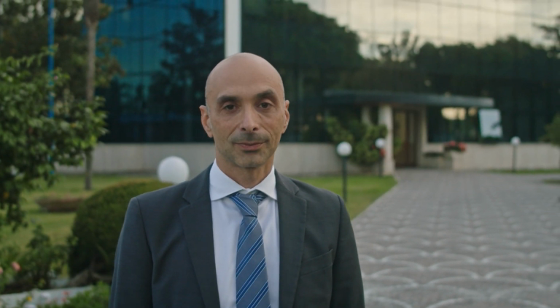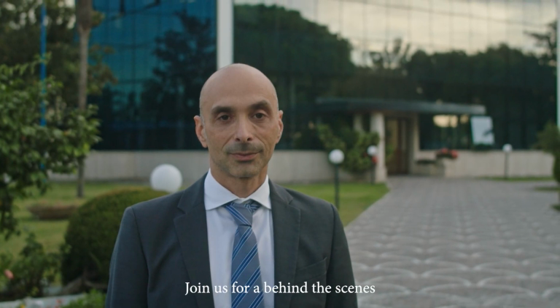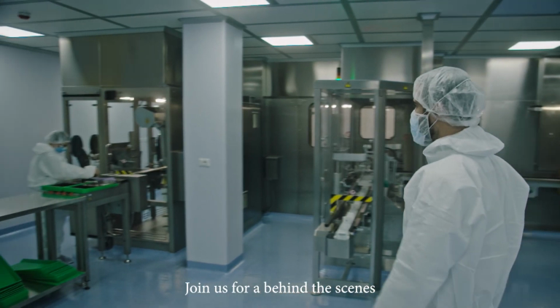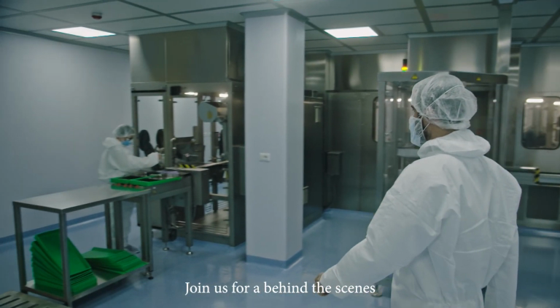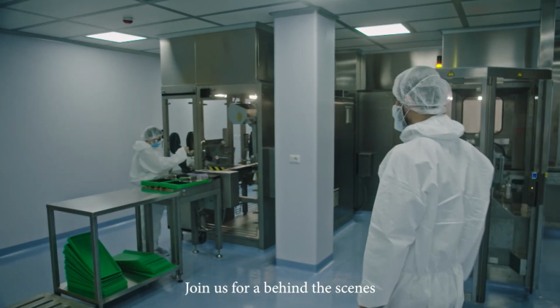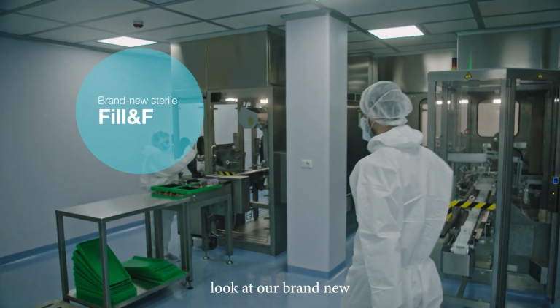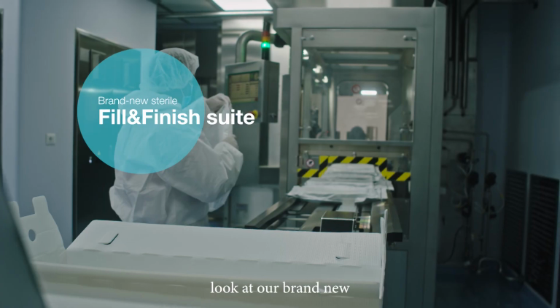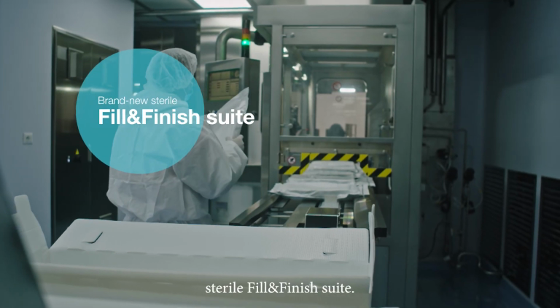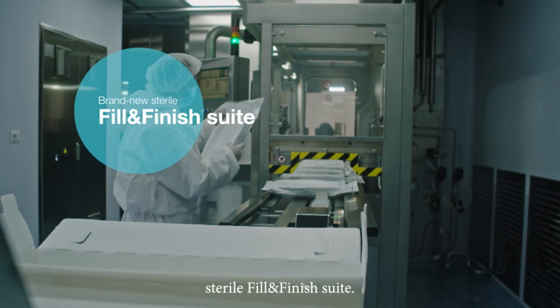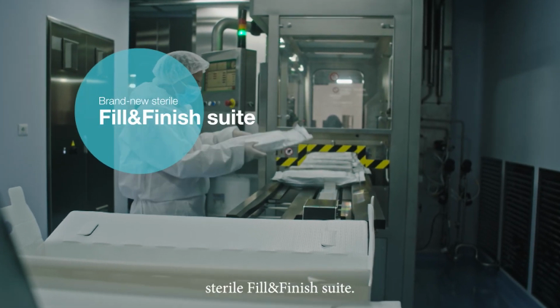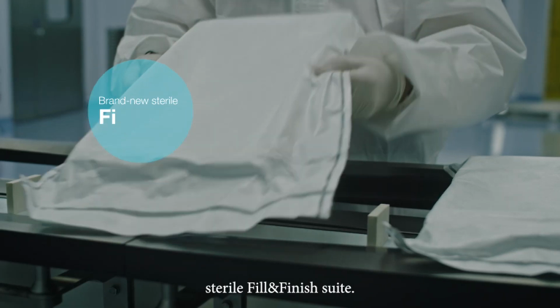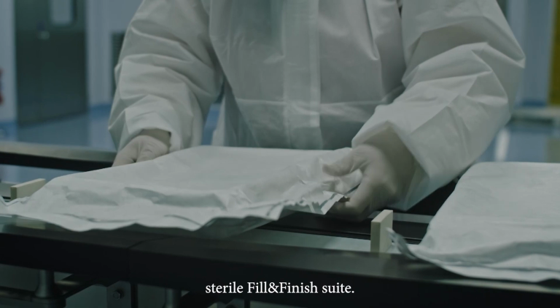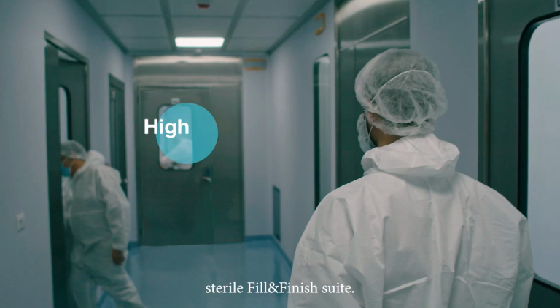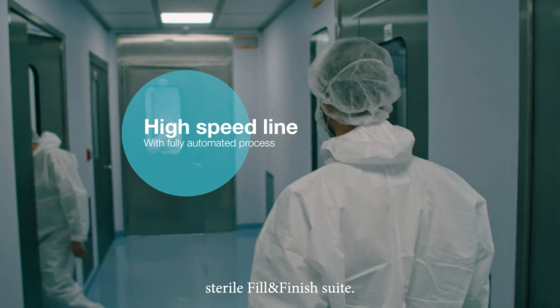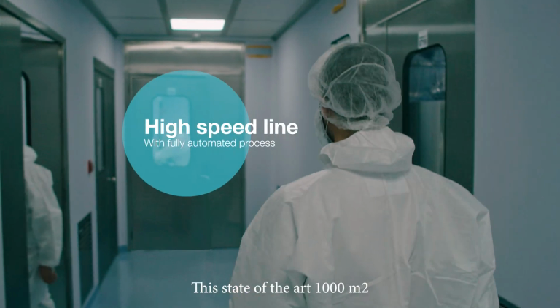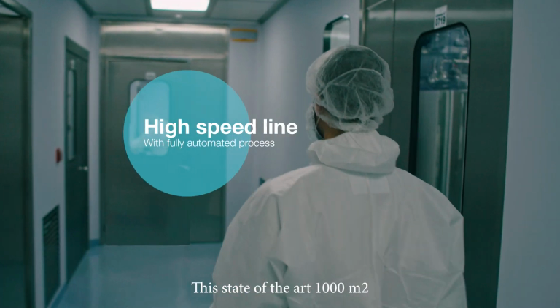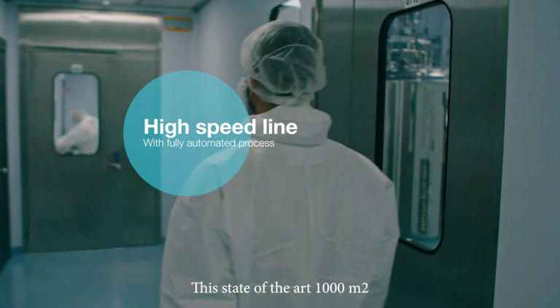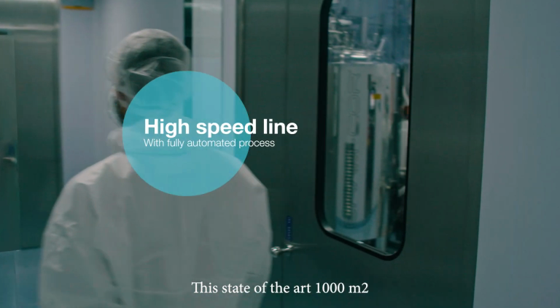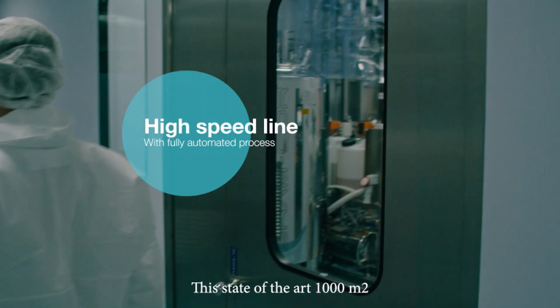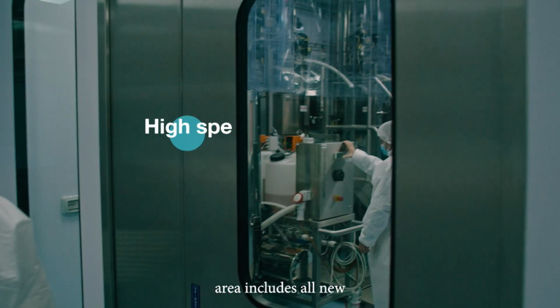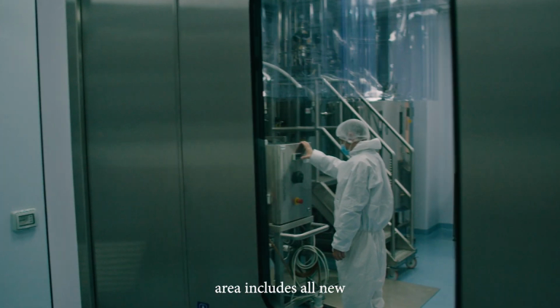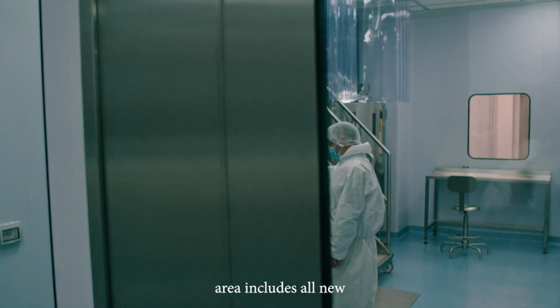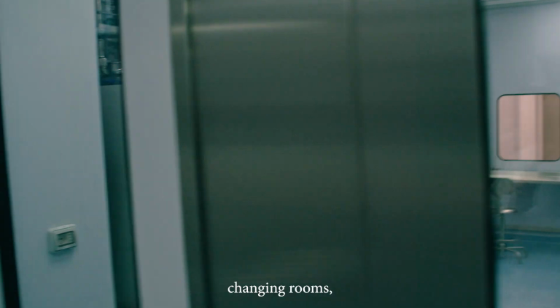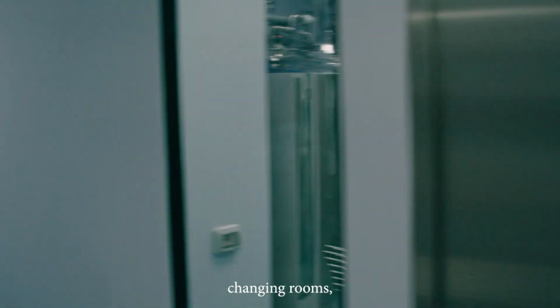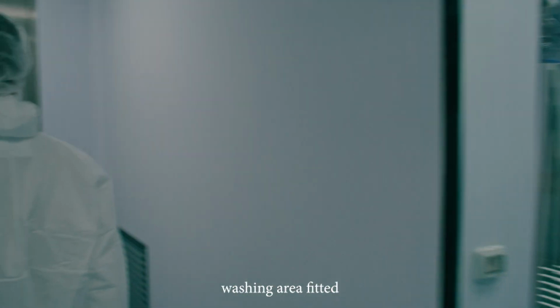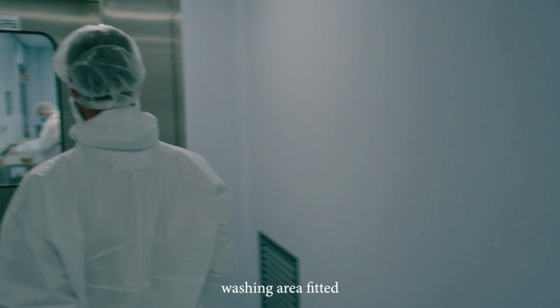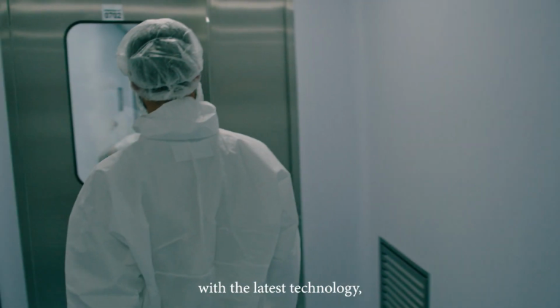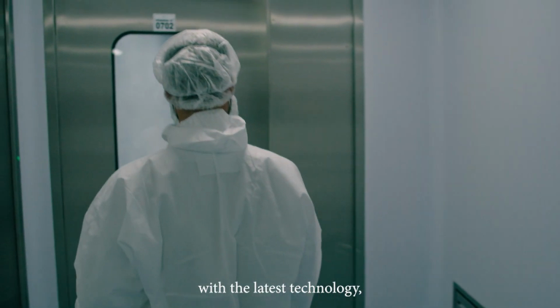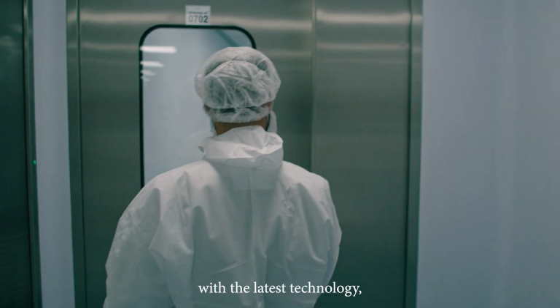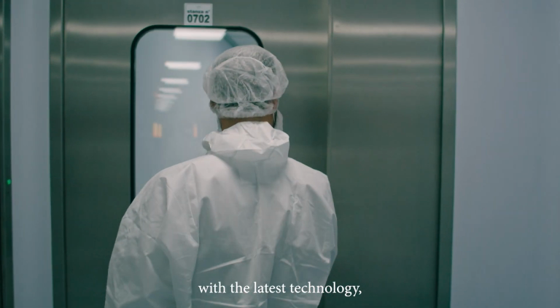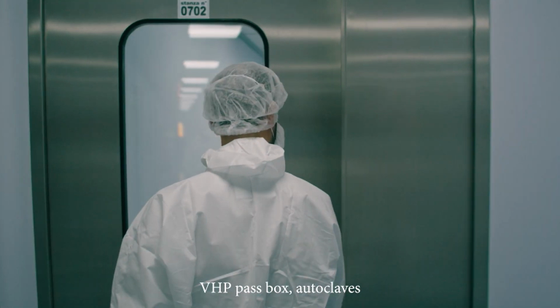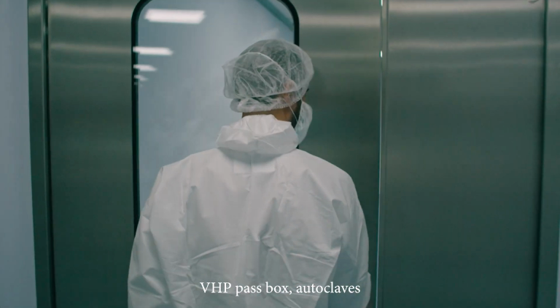Join us for a behind the scenes look at our brand new sterile fill and finish suite. This state of the art 1000 square meter area includes all new changing rooms, washing area fitted with the latest technology, and VHP pass box.